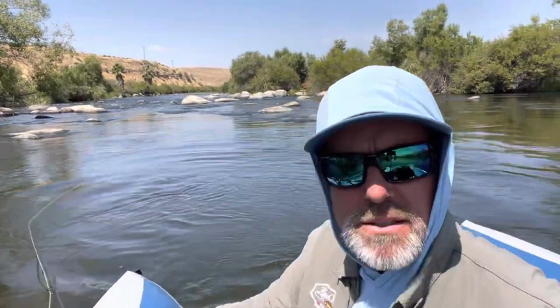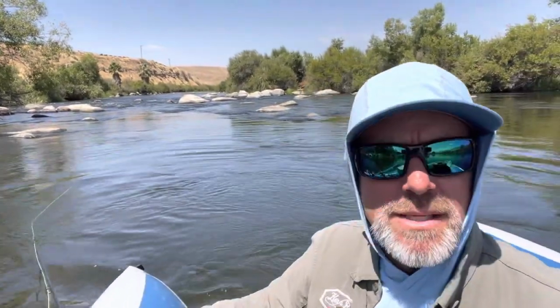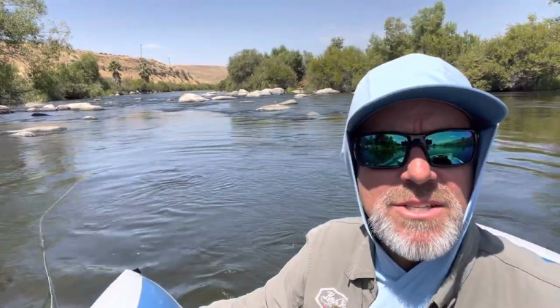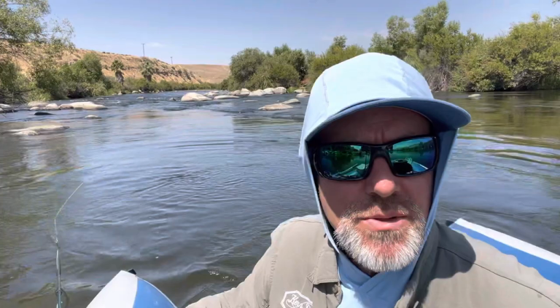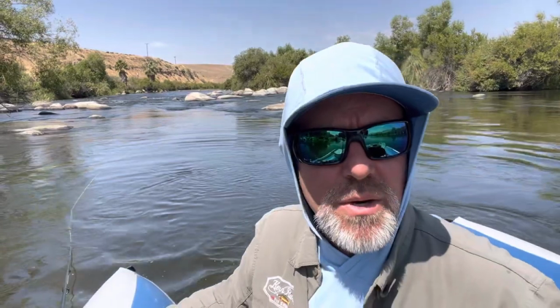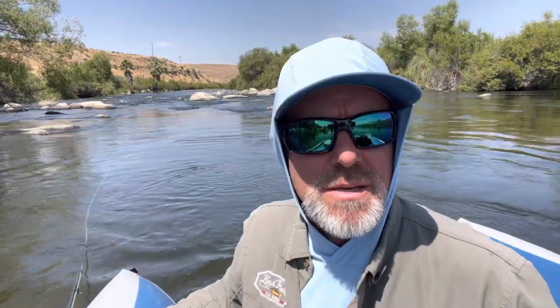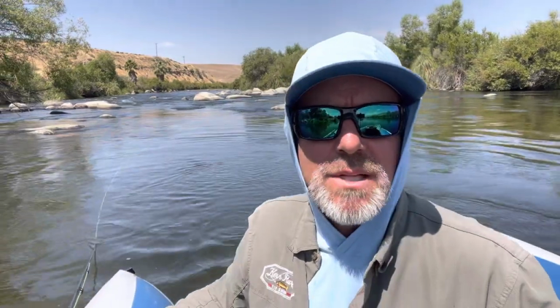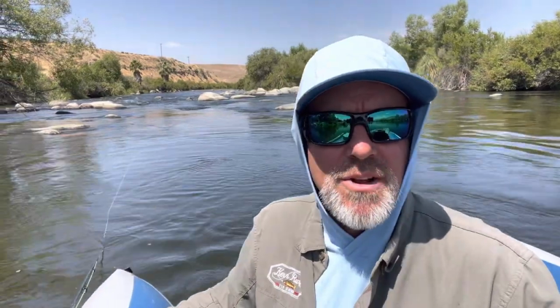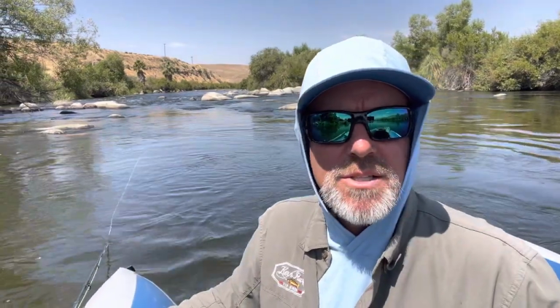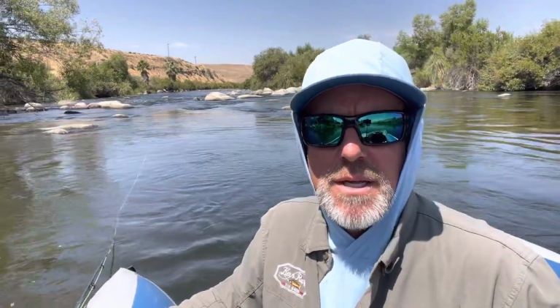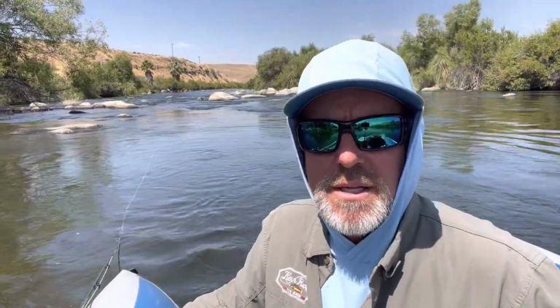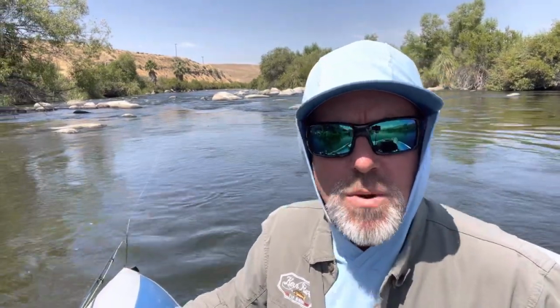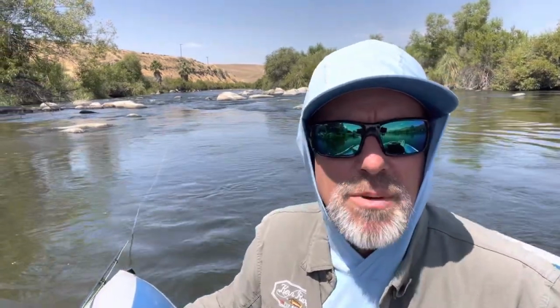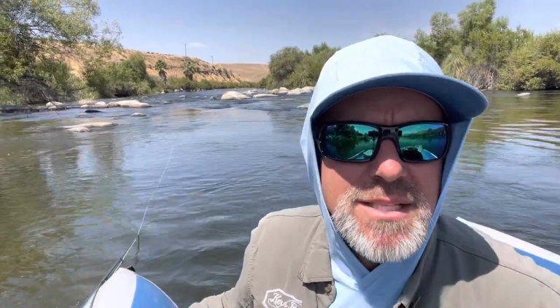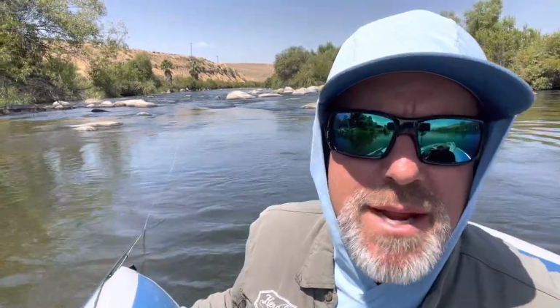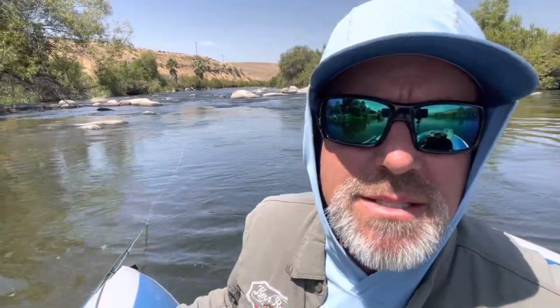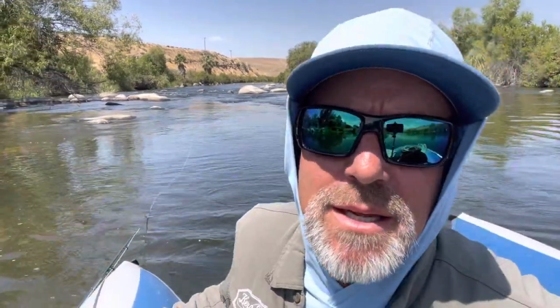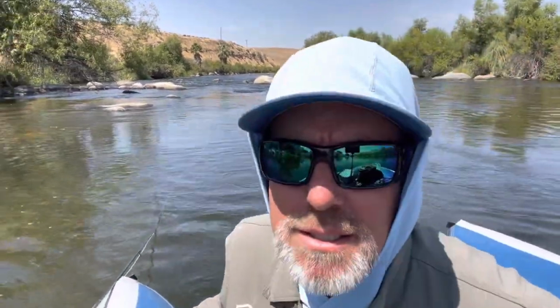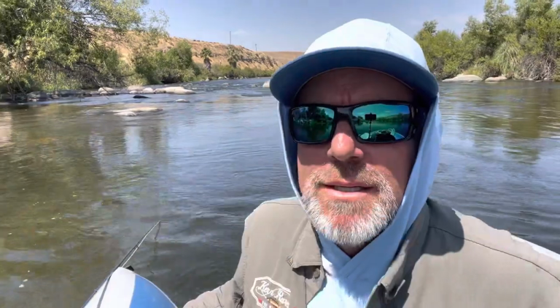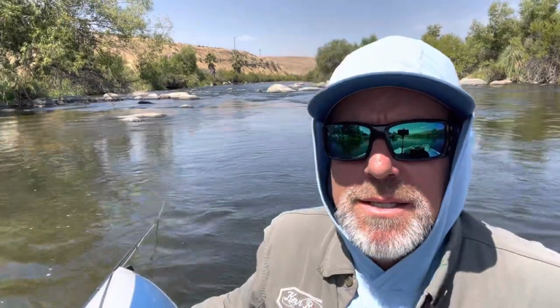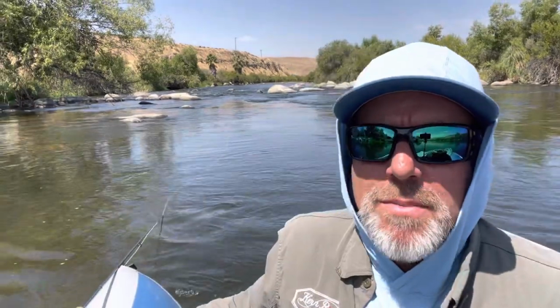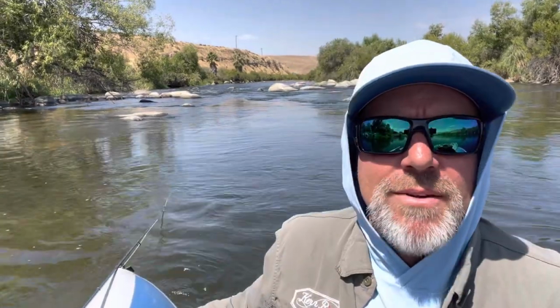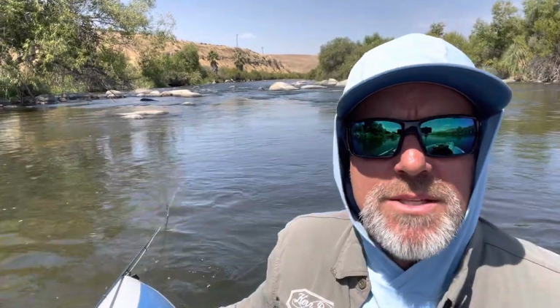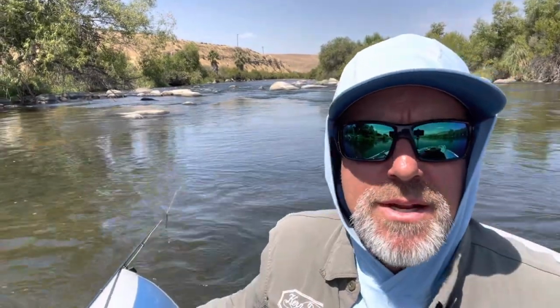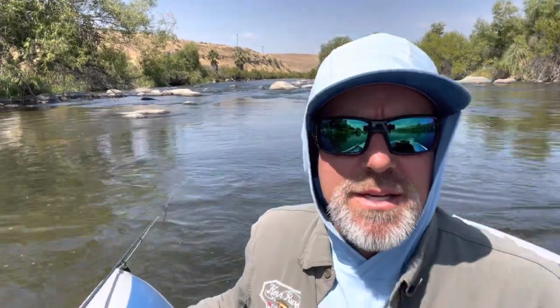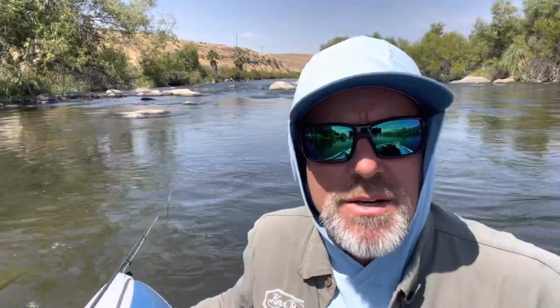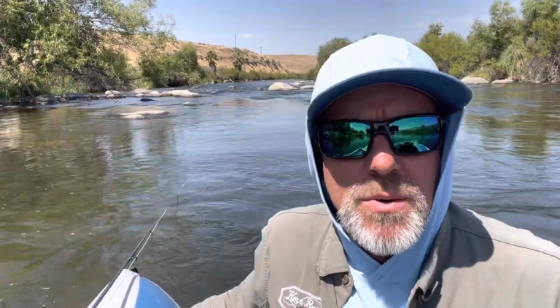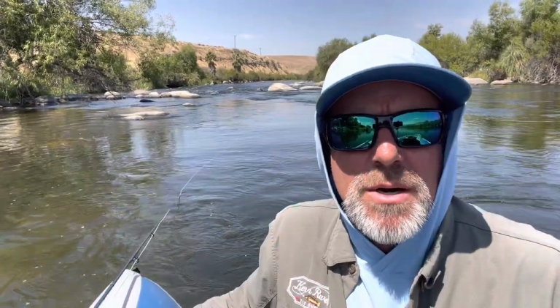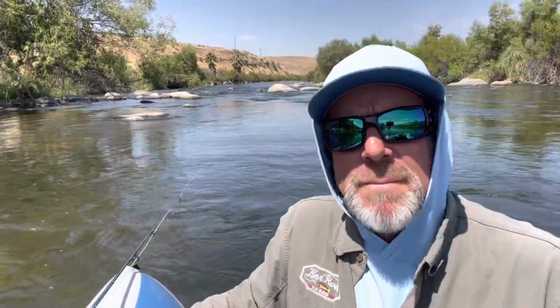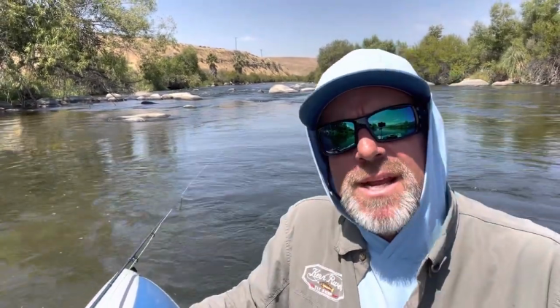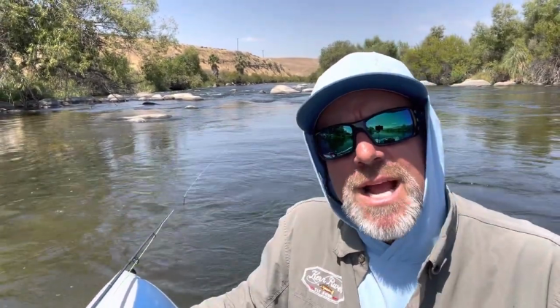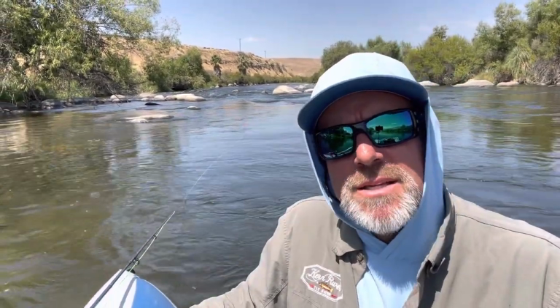Yeah, so floating the lower current — a lot of fun just throwing poppers against the banks. It's one of my favorite things to do, definitely down here on the lower current.